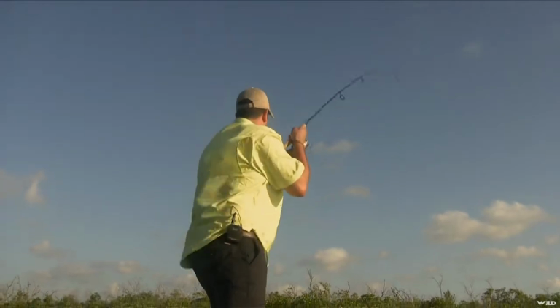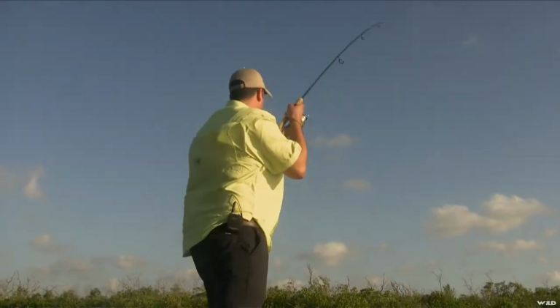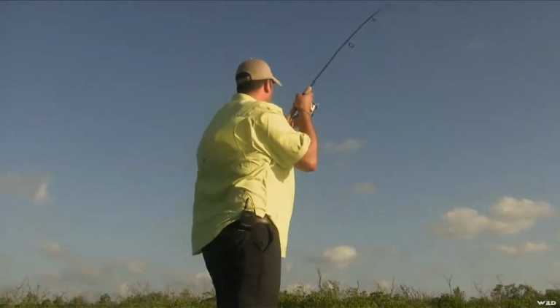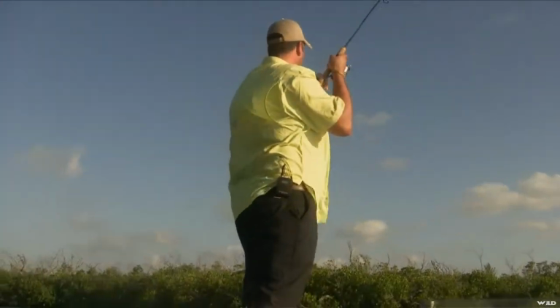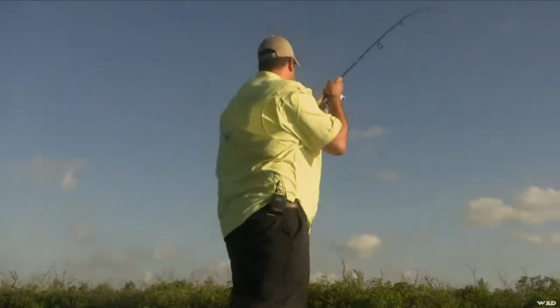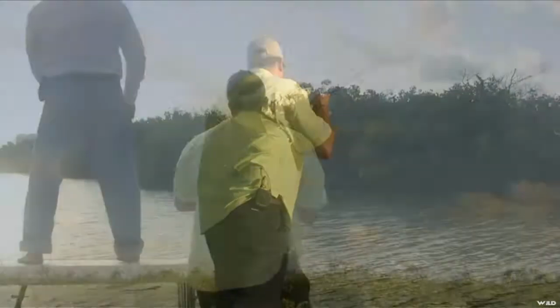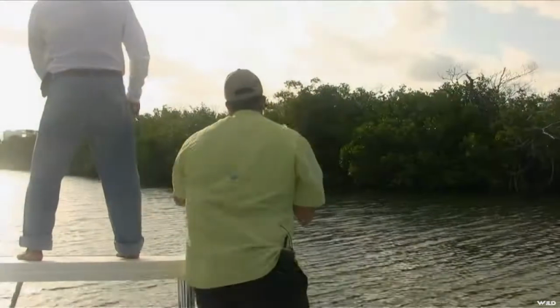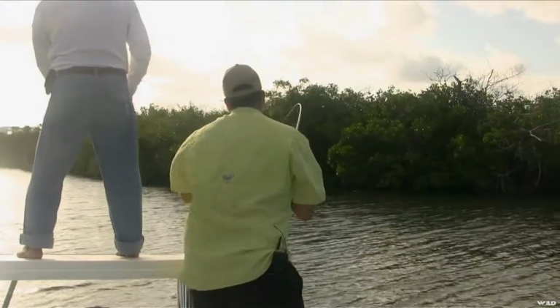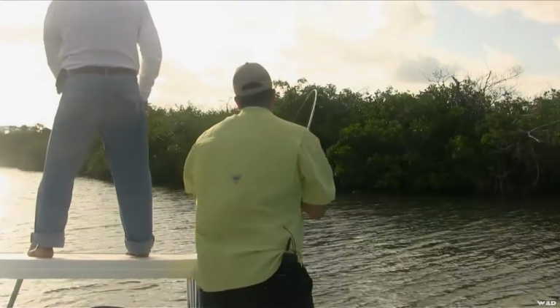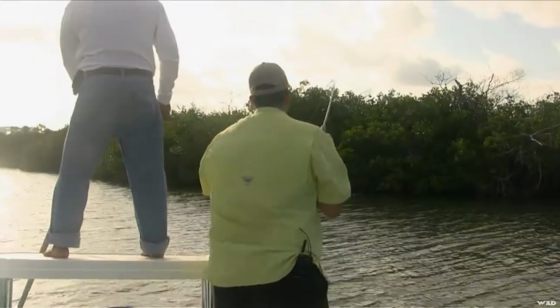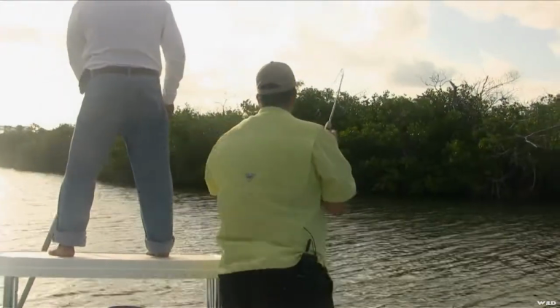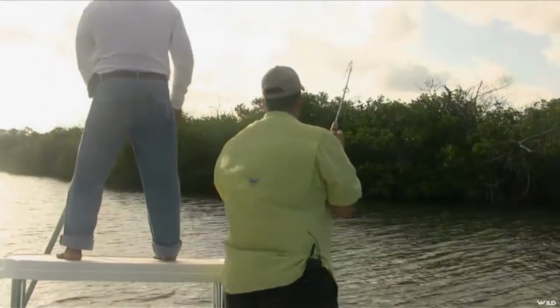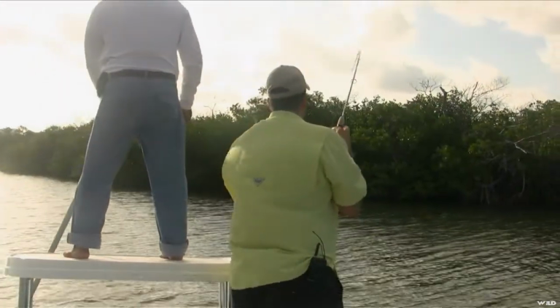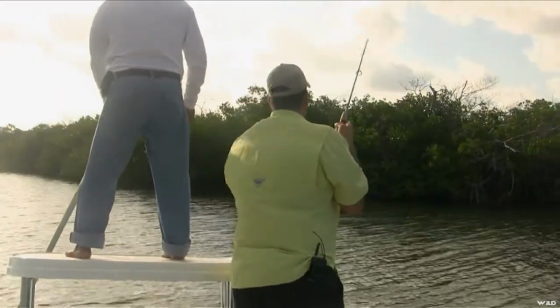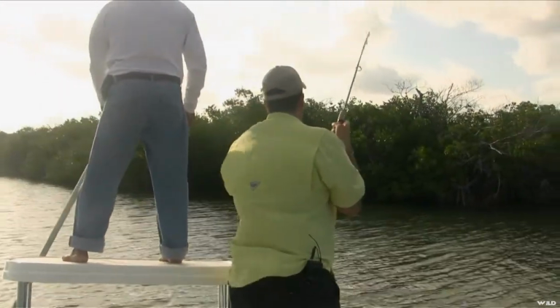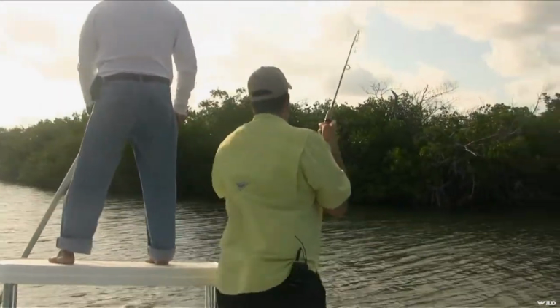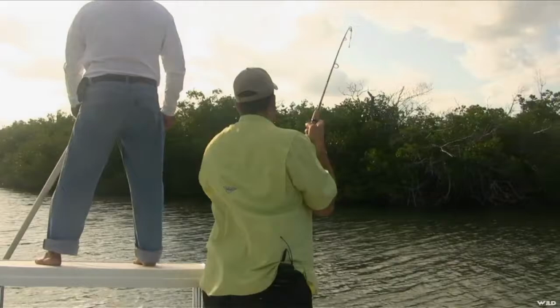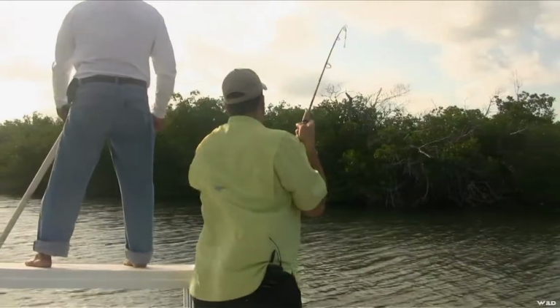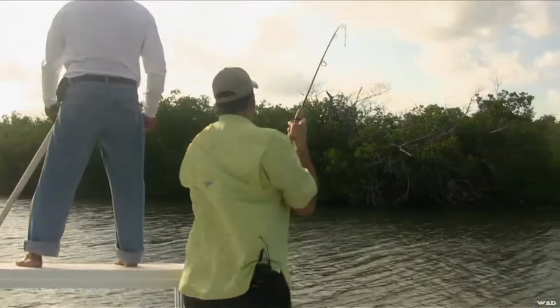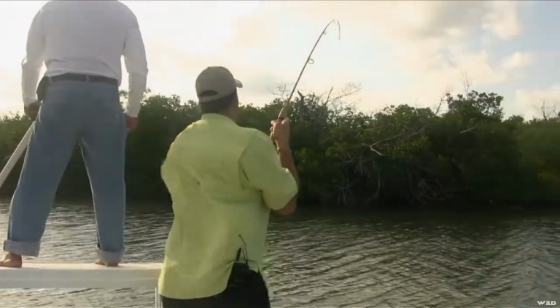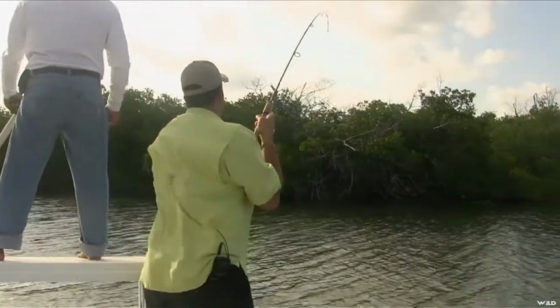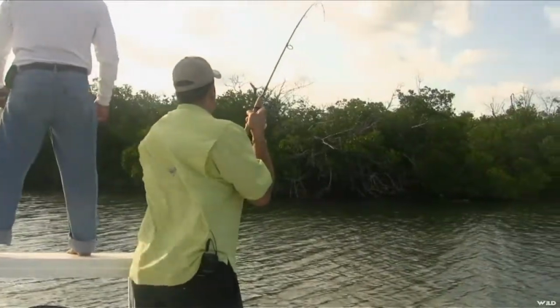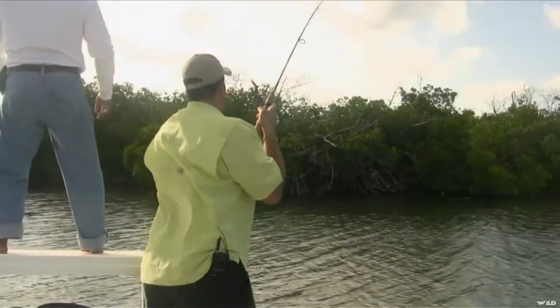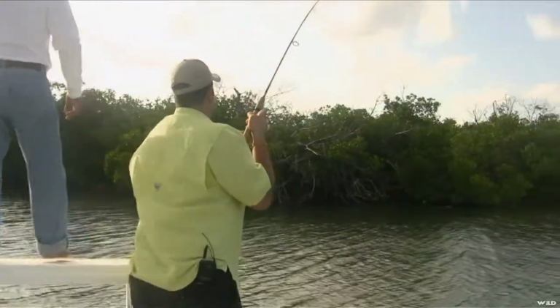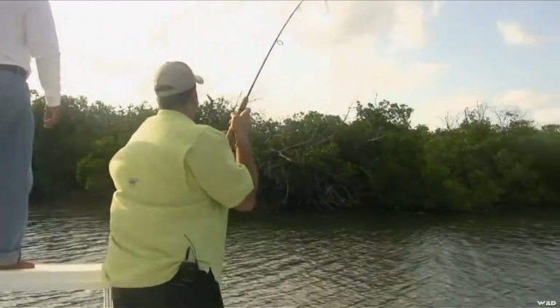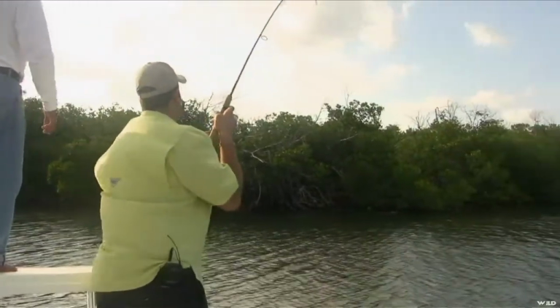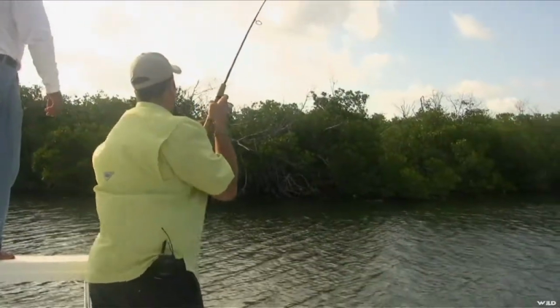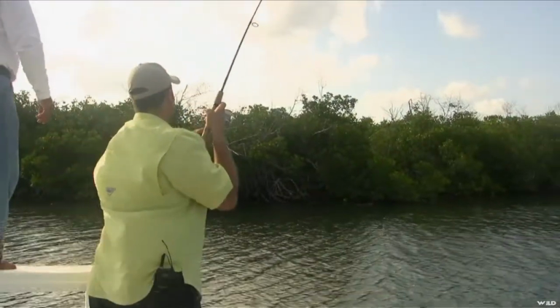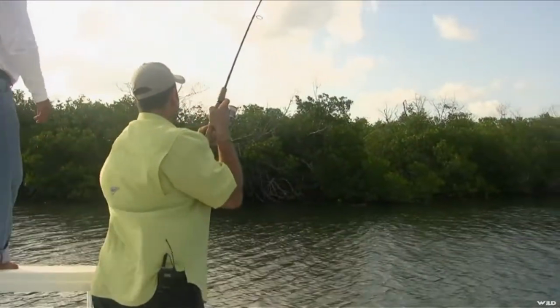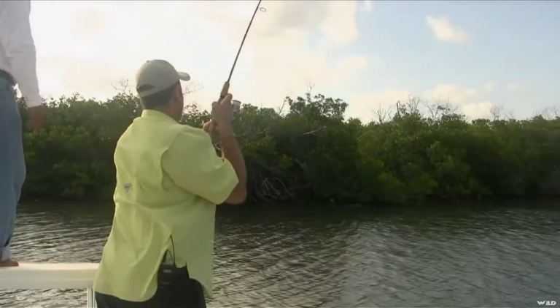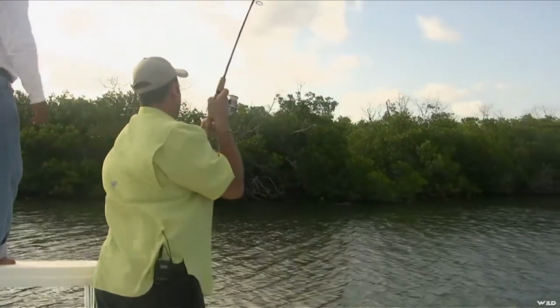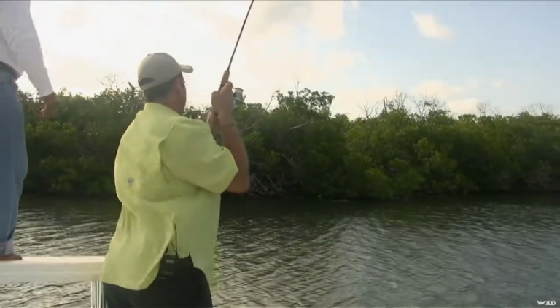The little guy. A snapper. Snapper? Yeah, a good snapper.